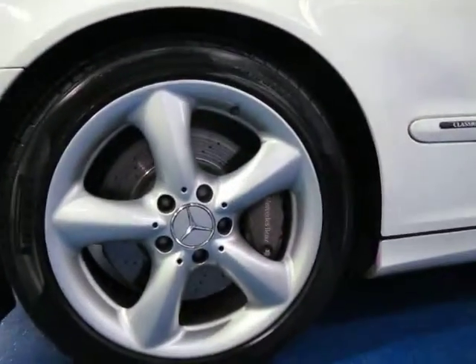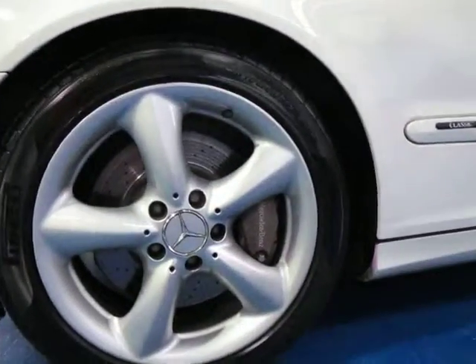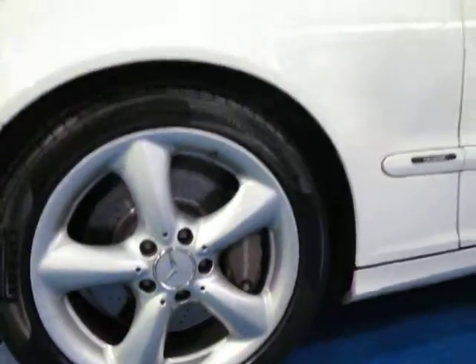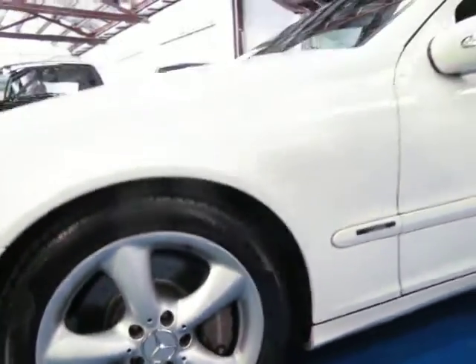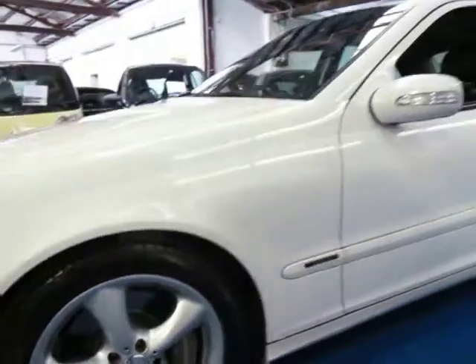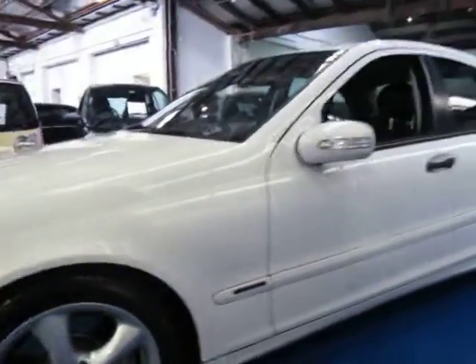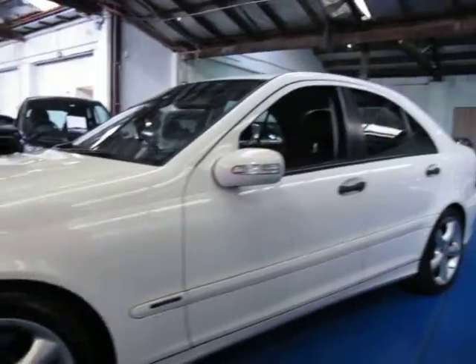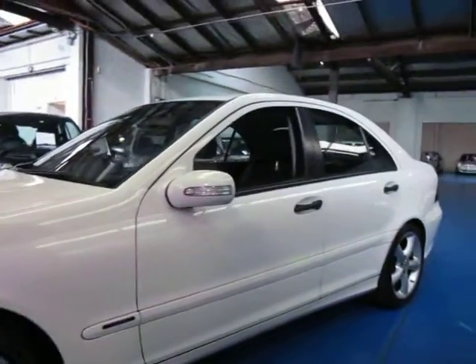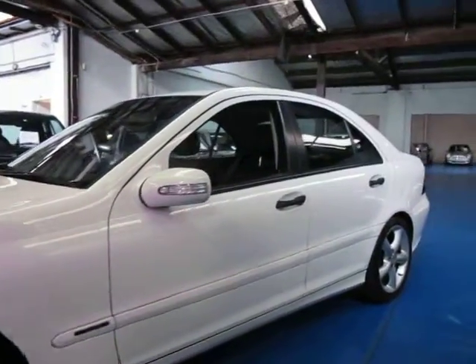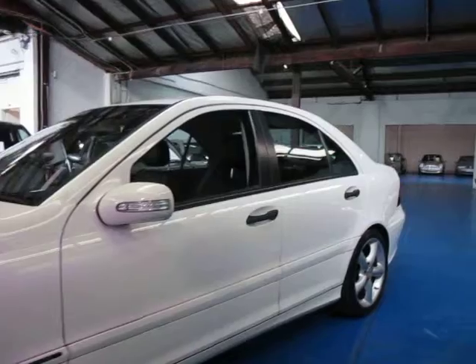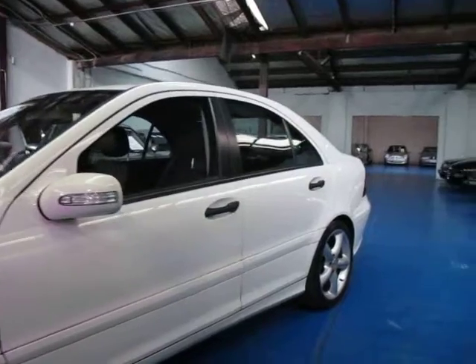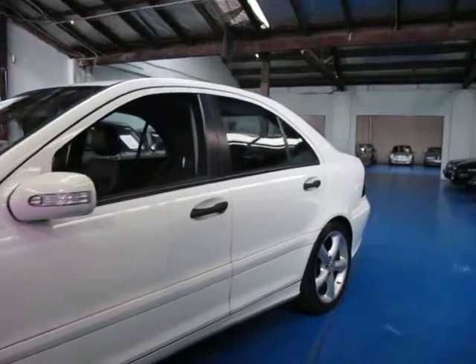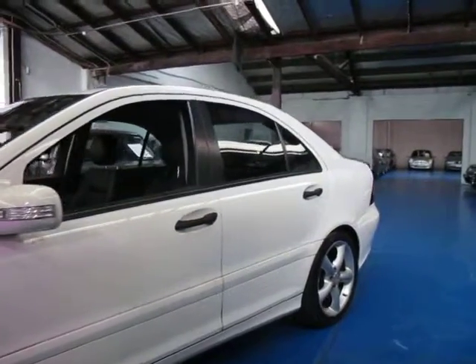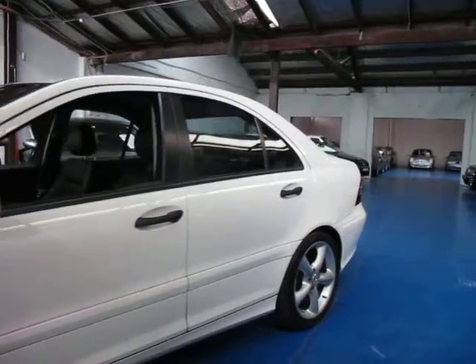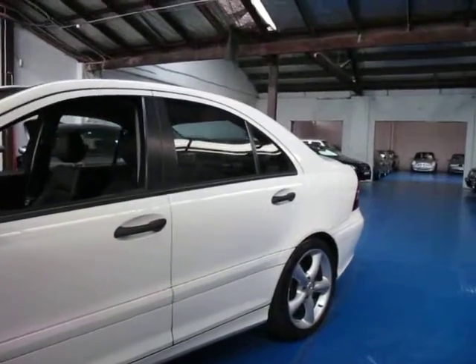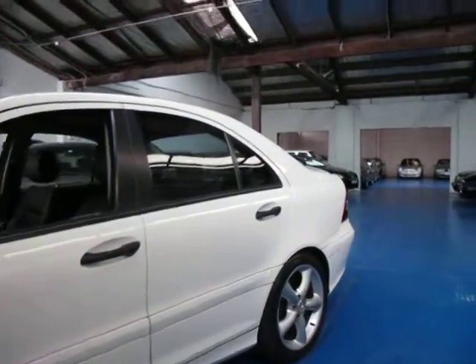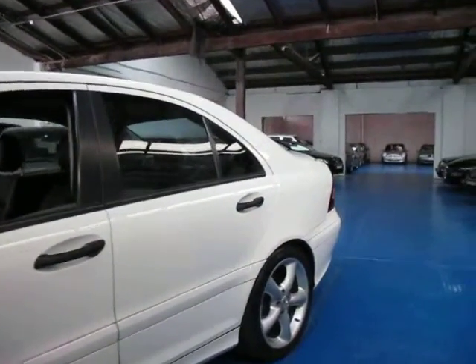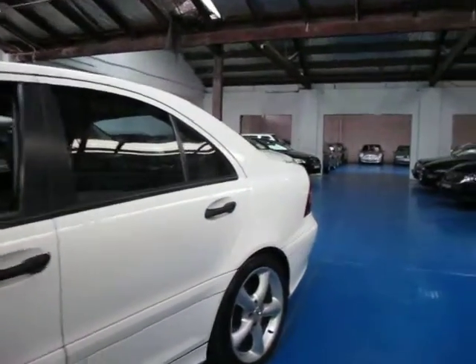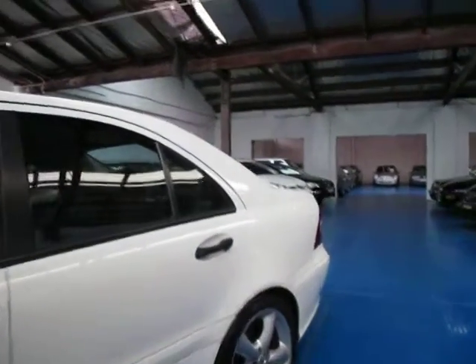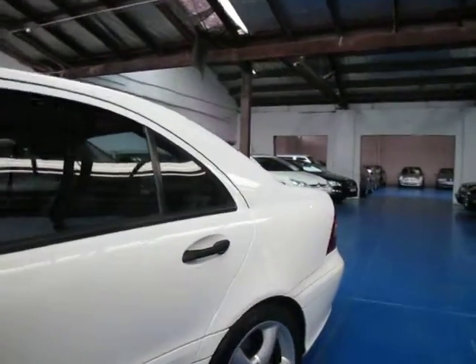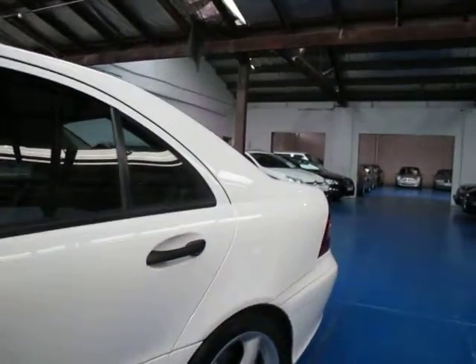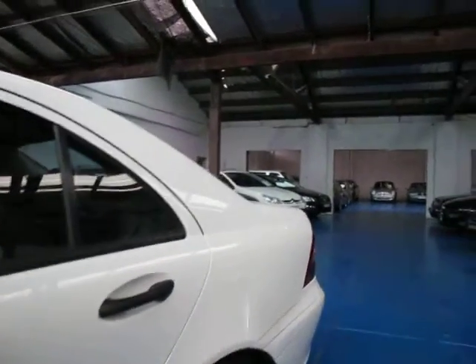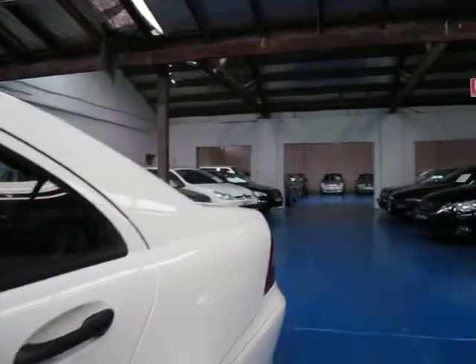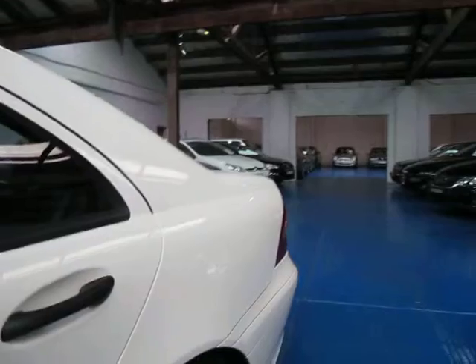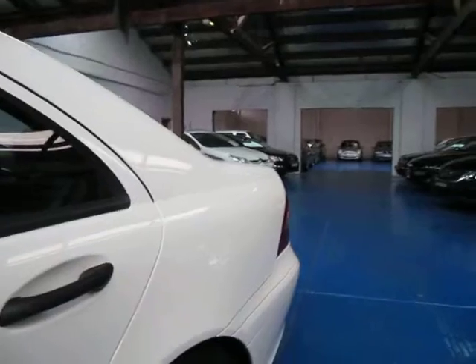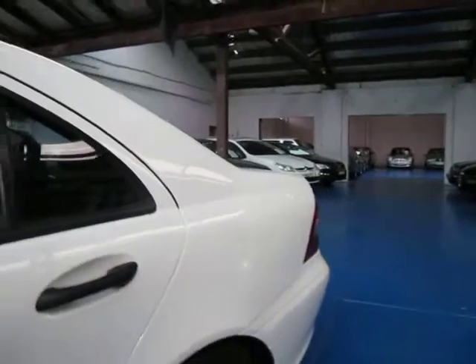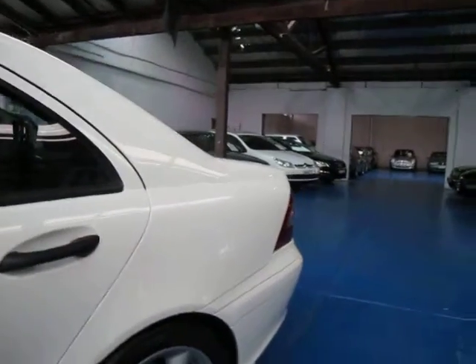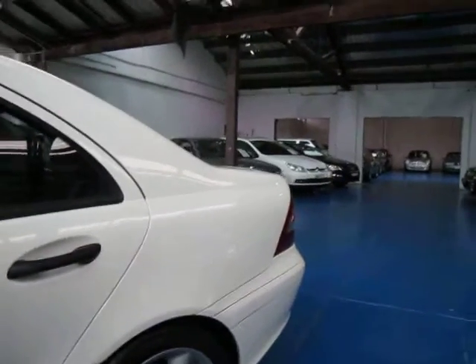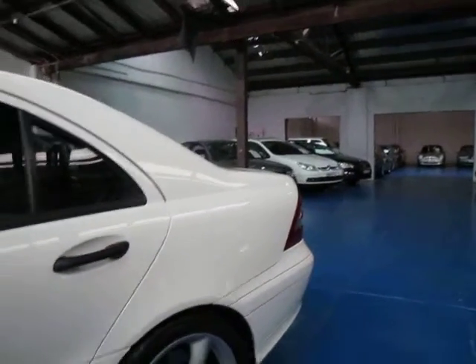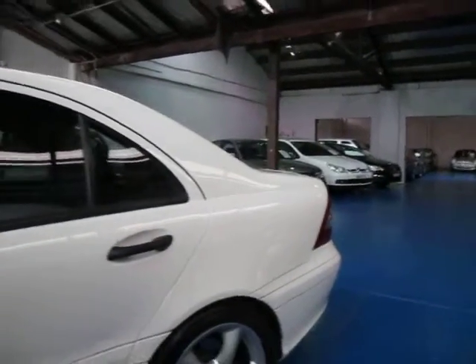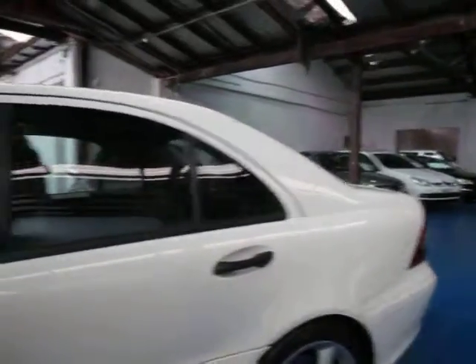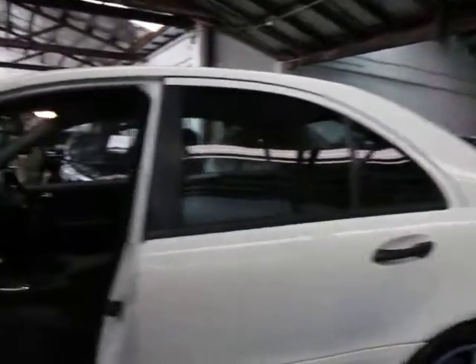As you can see it's white in colour with black leather interior and is in absolutely immaculate condition, and it drives beautifully. I can't see any dents, scratches, or anything in the paint whatsoever.